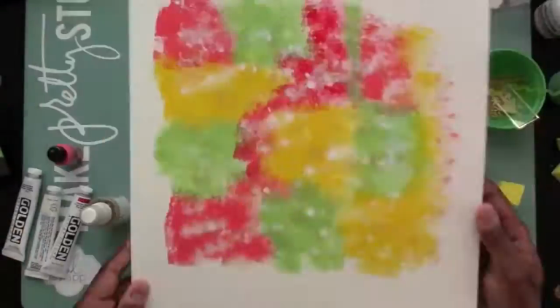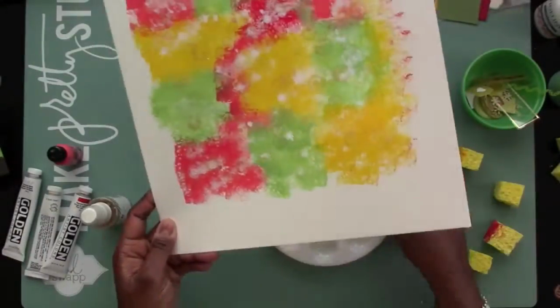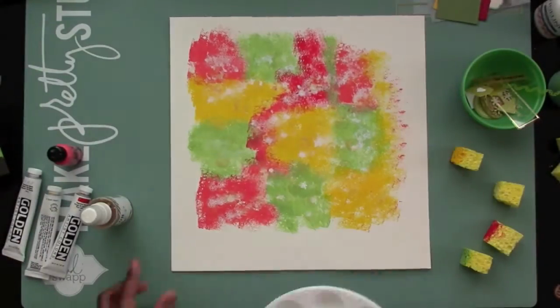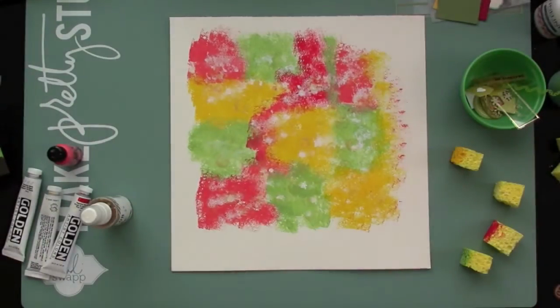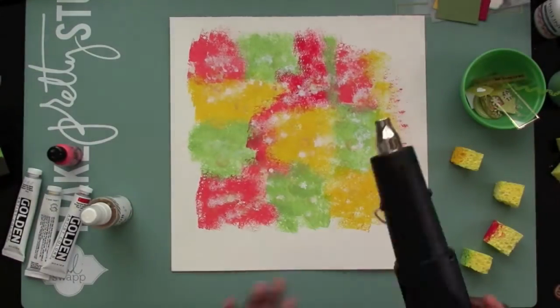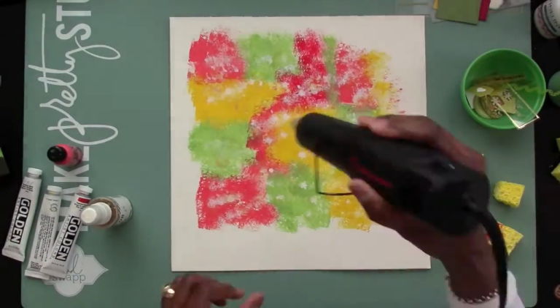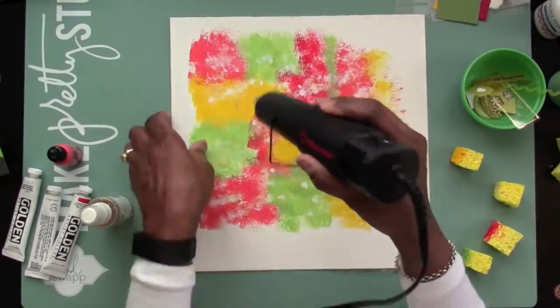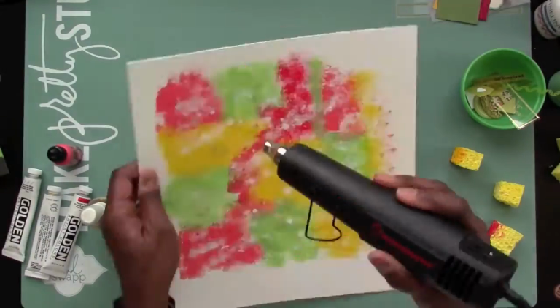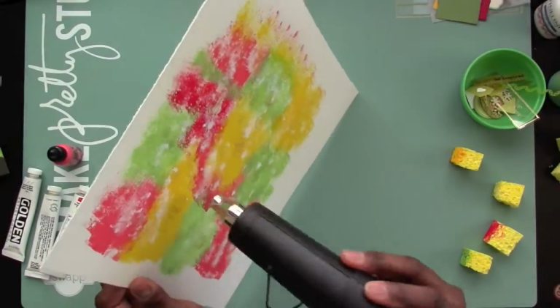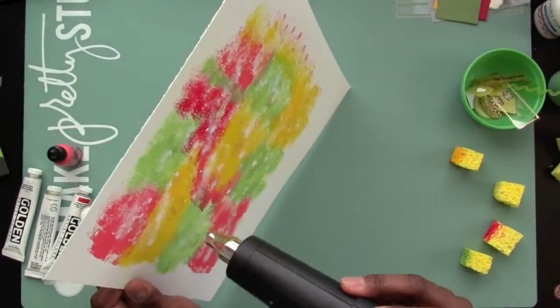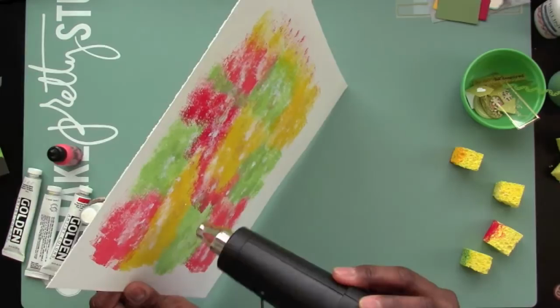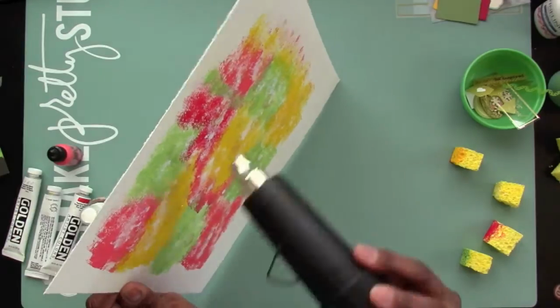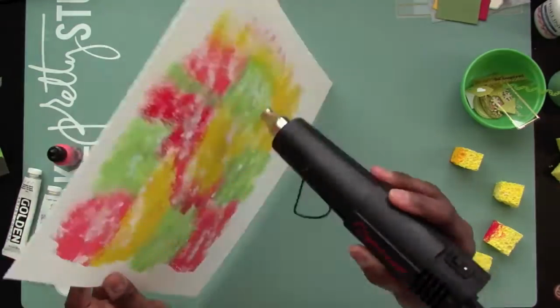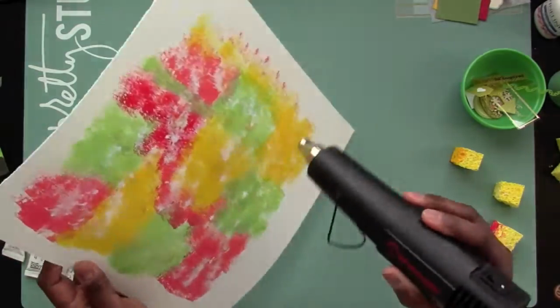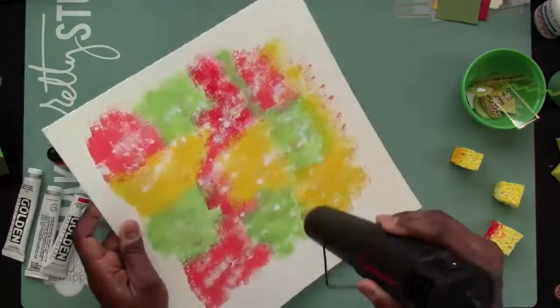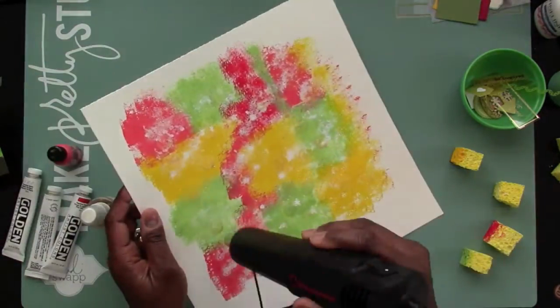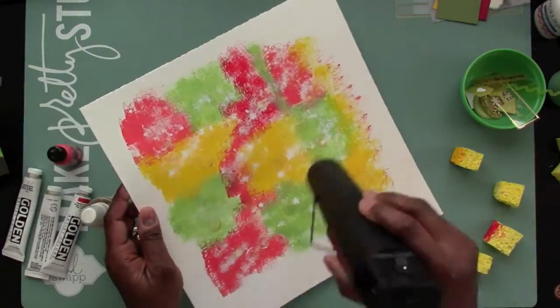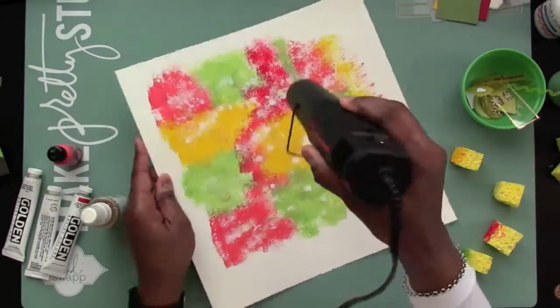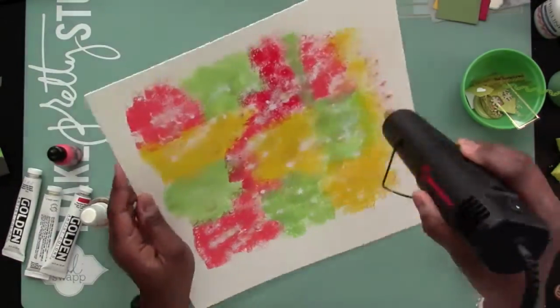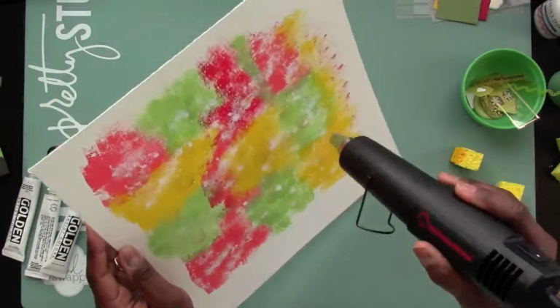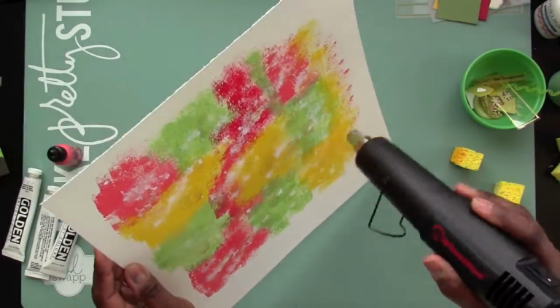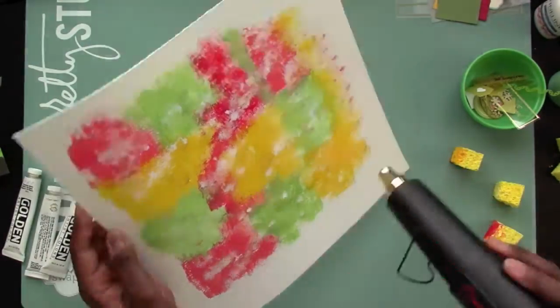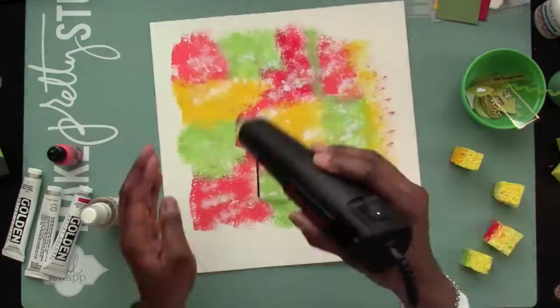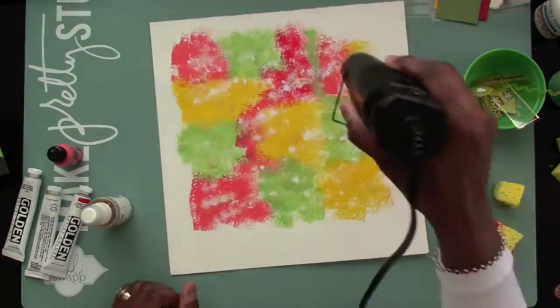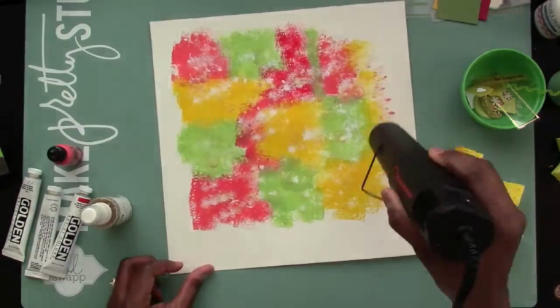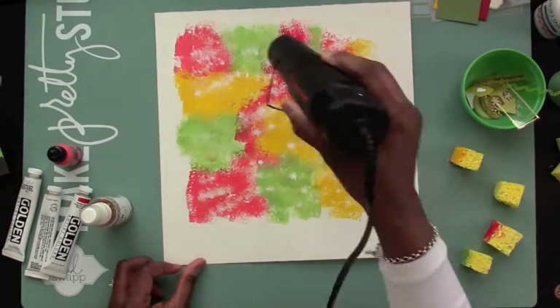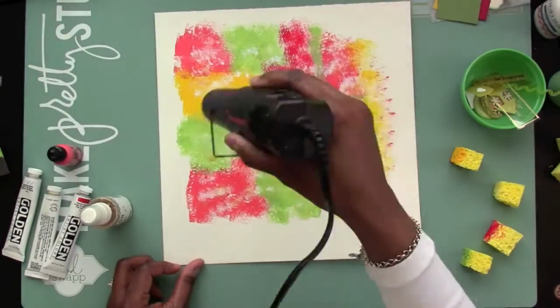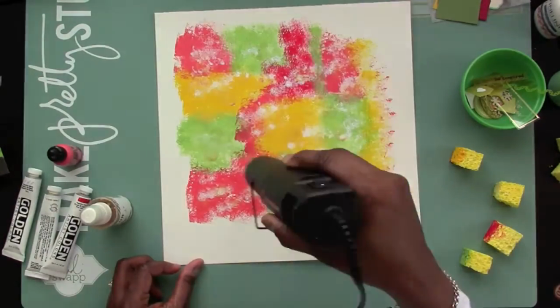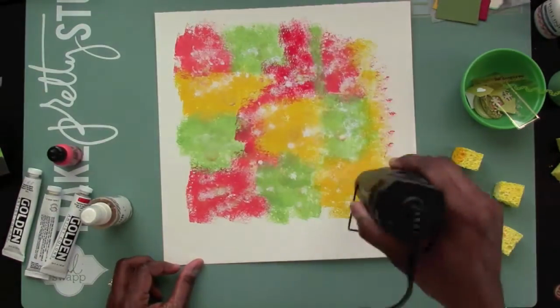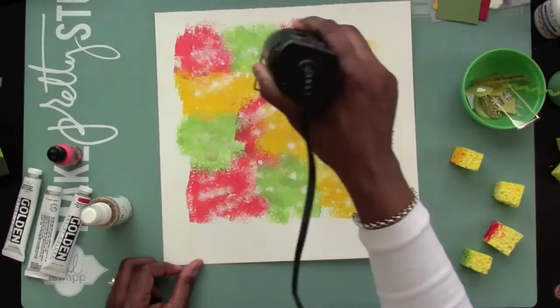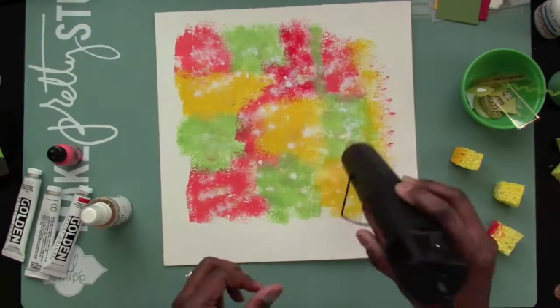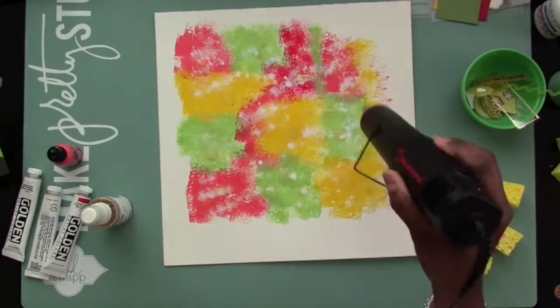You can't really see it that well, but it's on there. And once I get it all dry, you can see it a little bit better, and I'm going to dab some too as well.